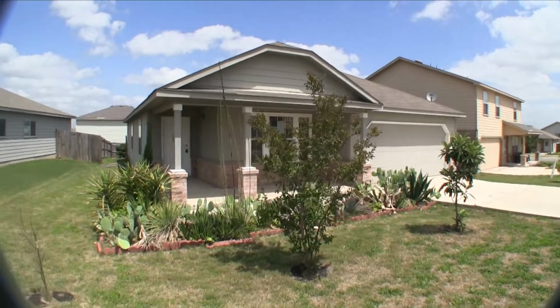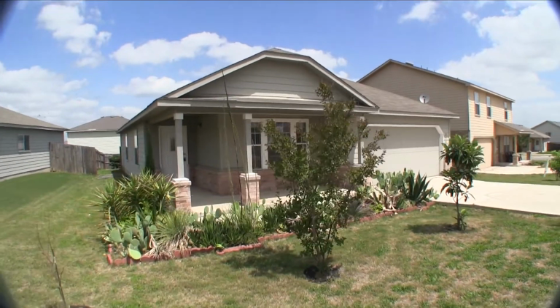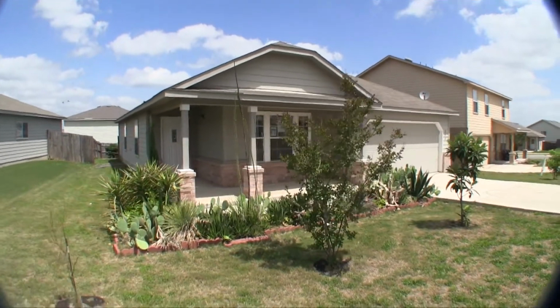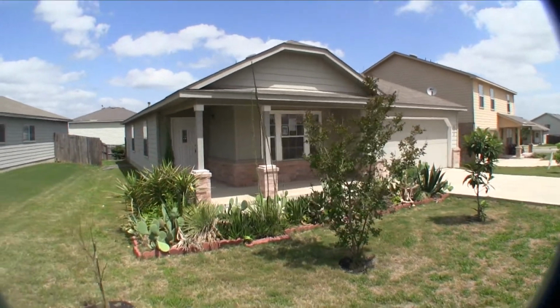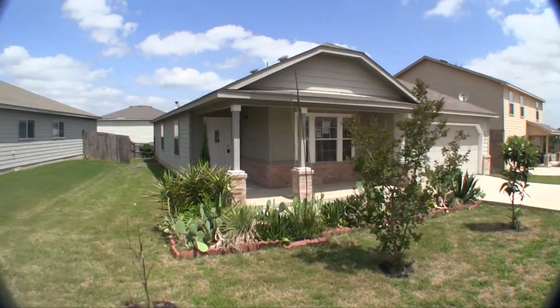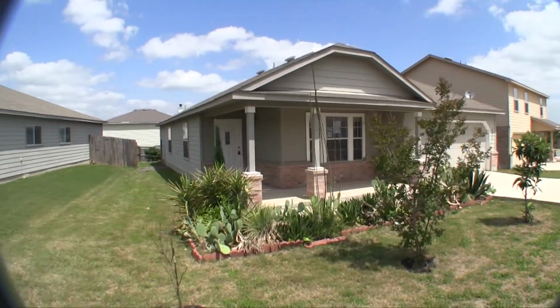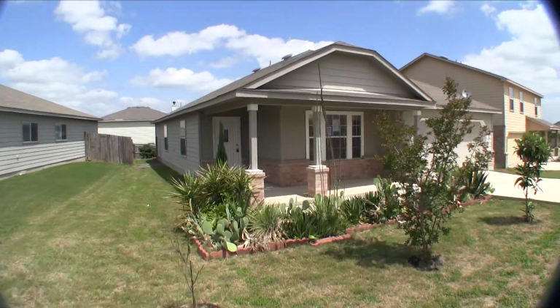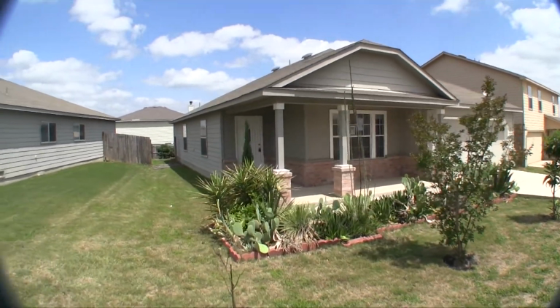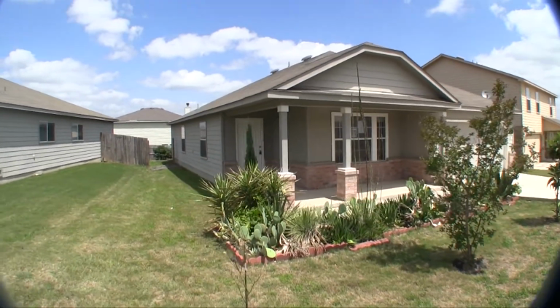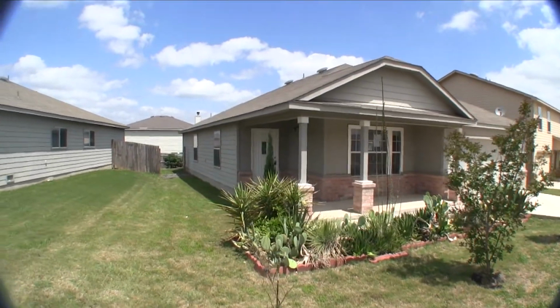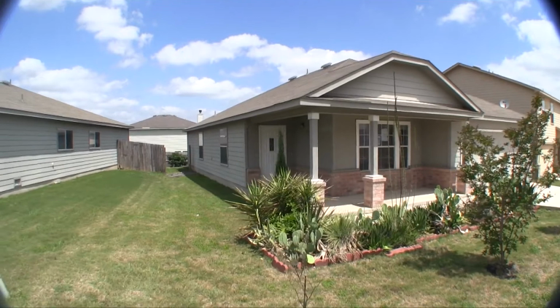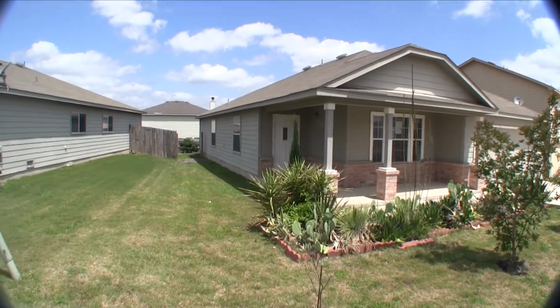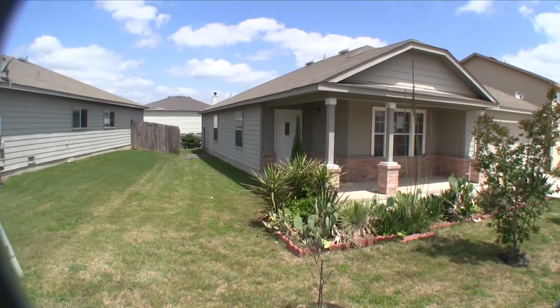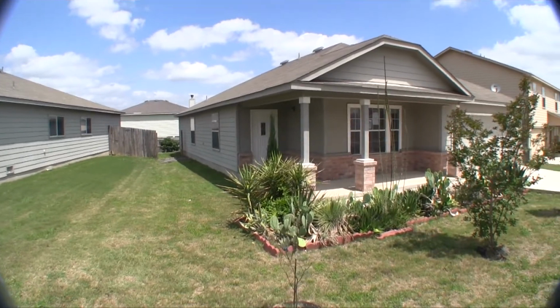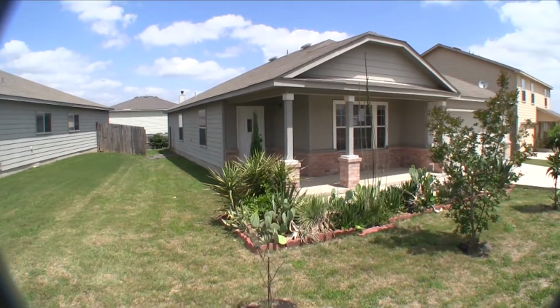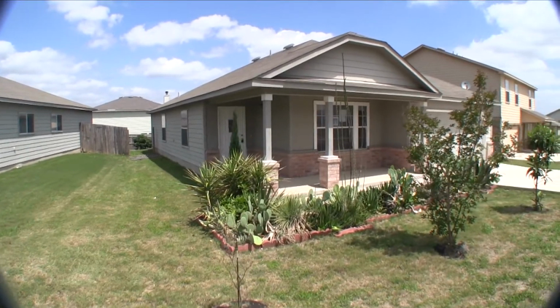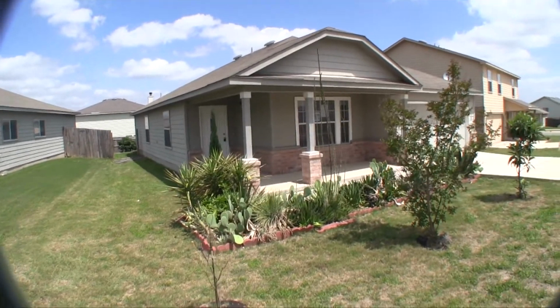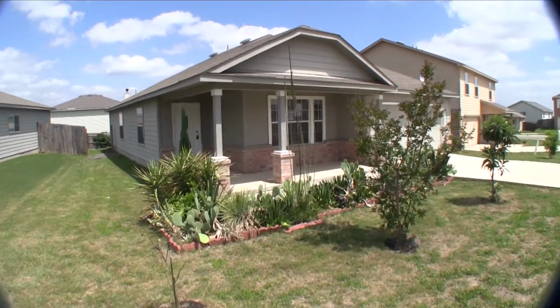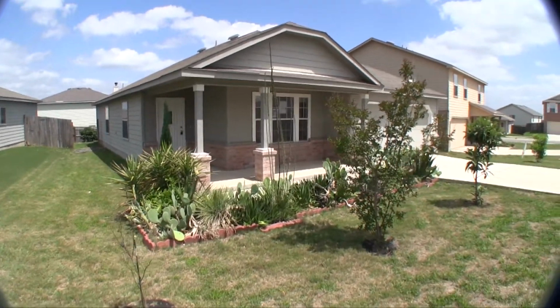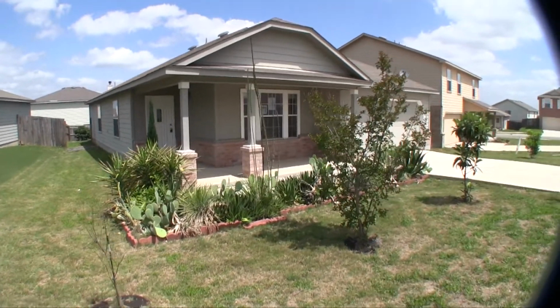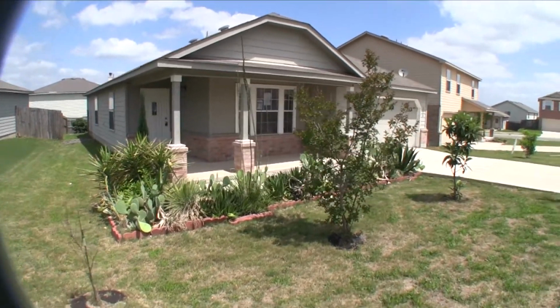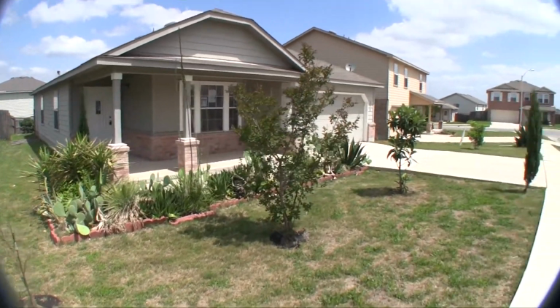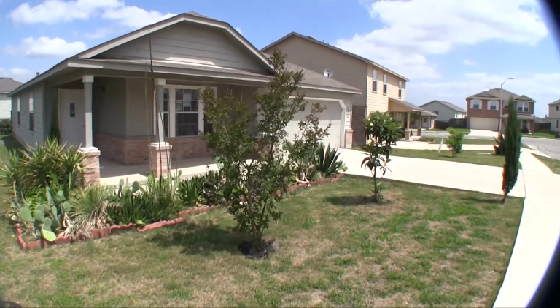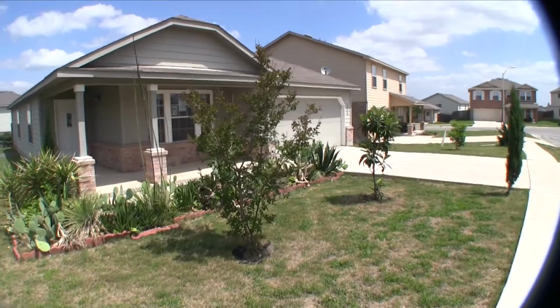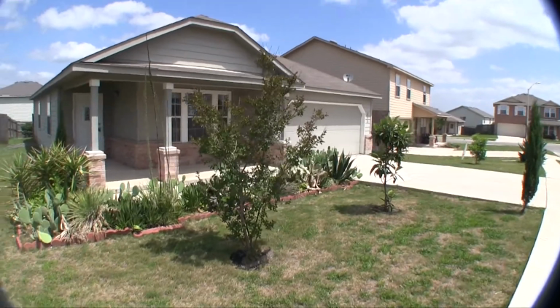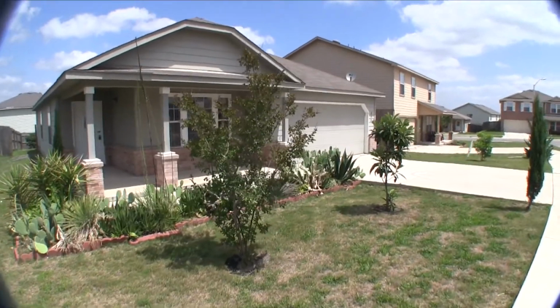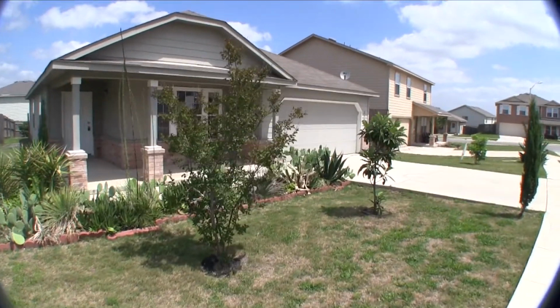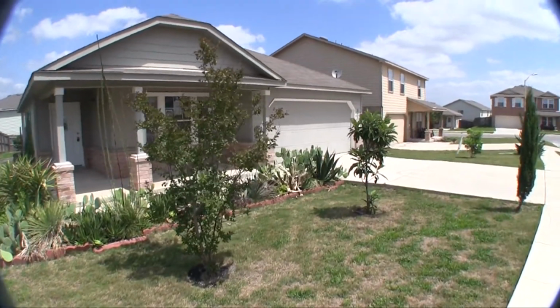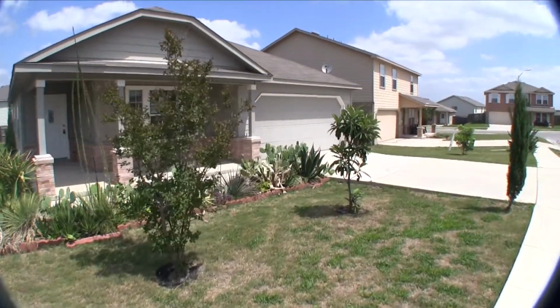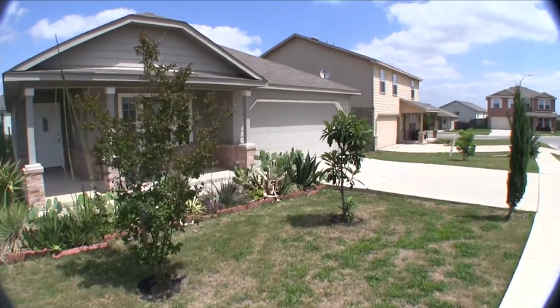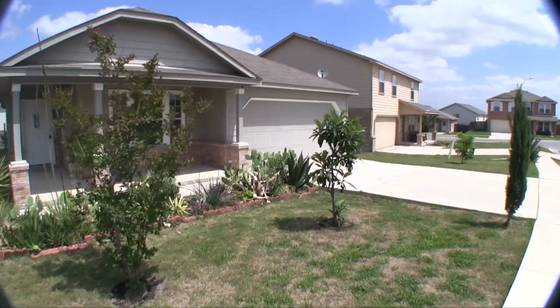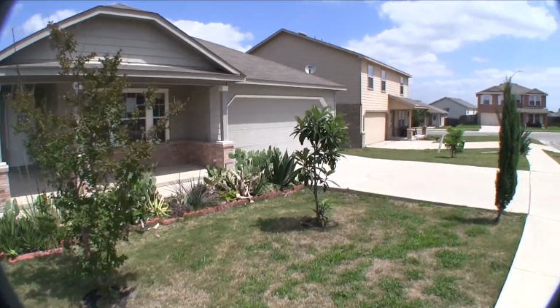This charming little three-bedroom, two-bath home is approximately 1,642 square feet and it was built in 2008 — relatively new. It sits on a nice sized lot, over 6,600 square feet.